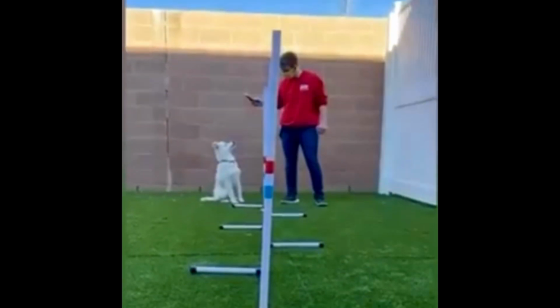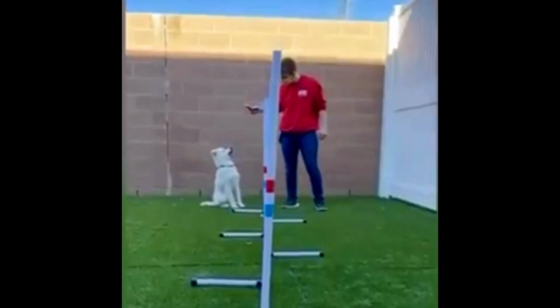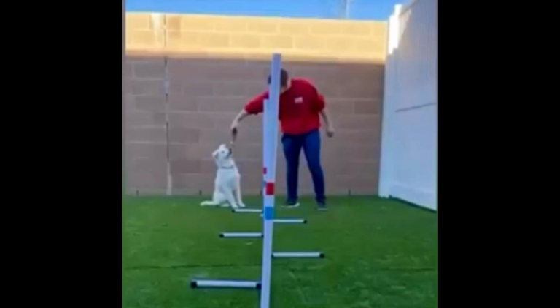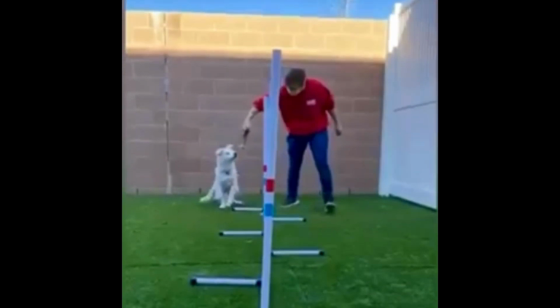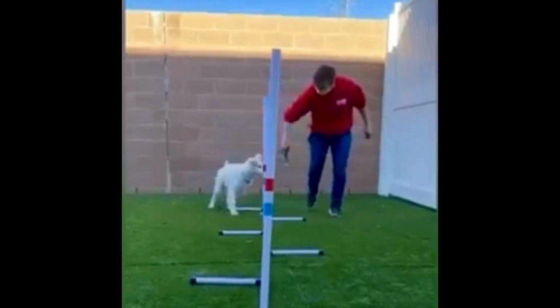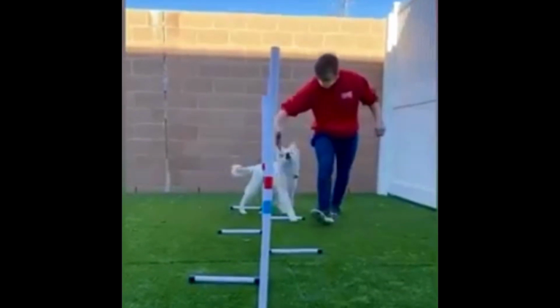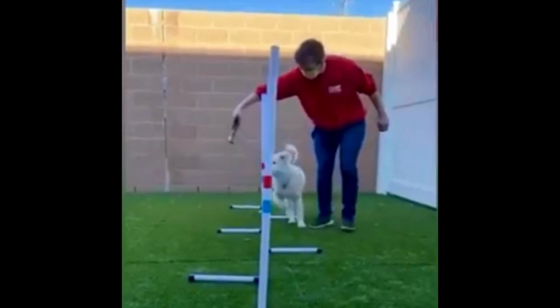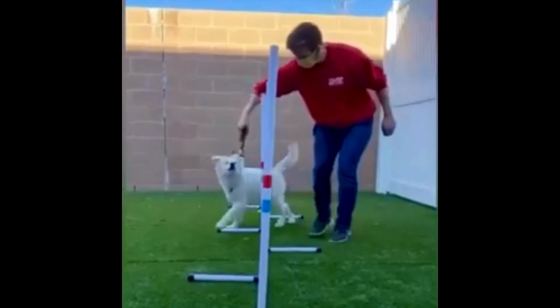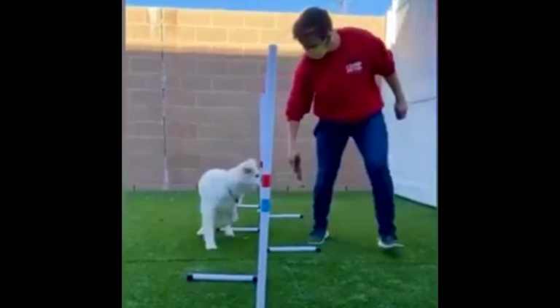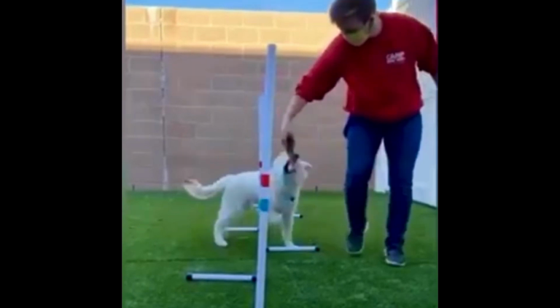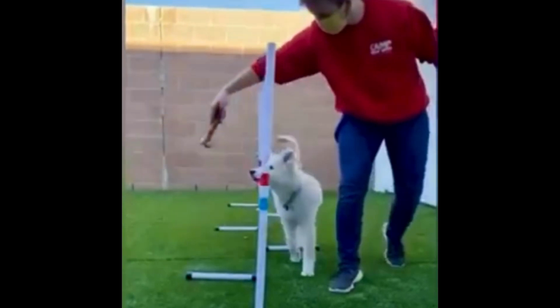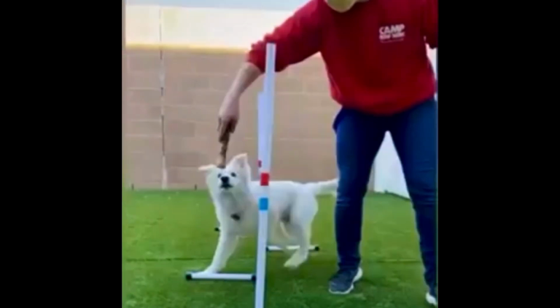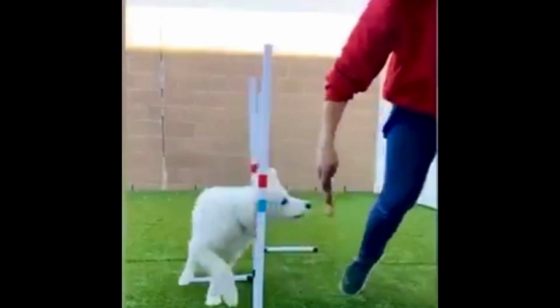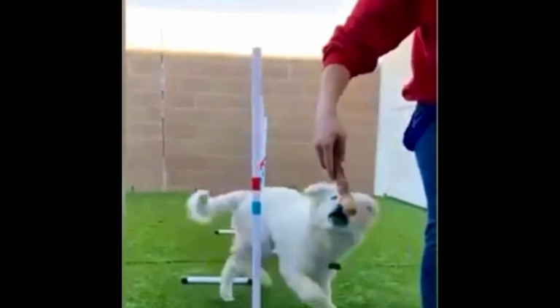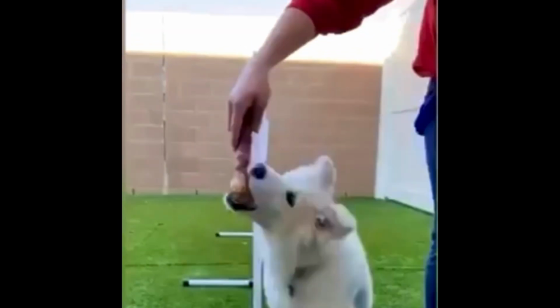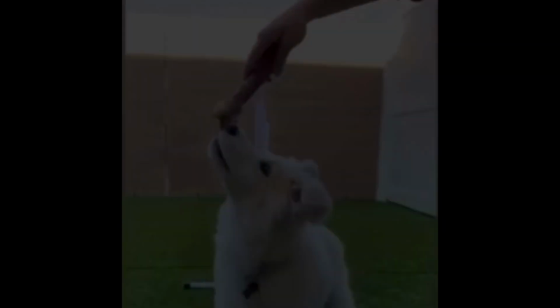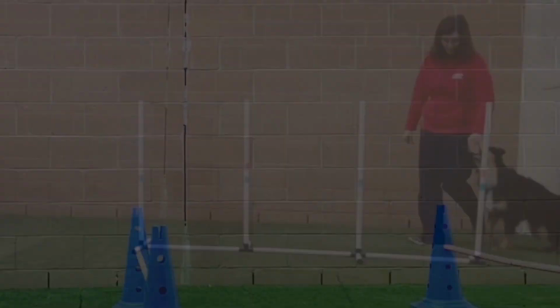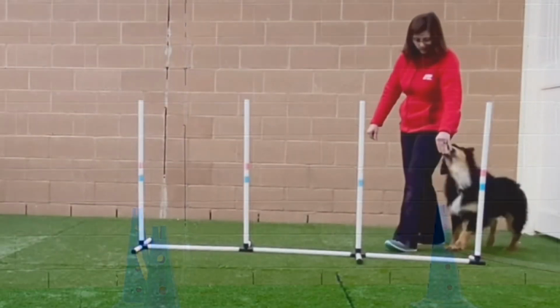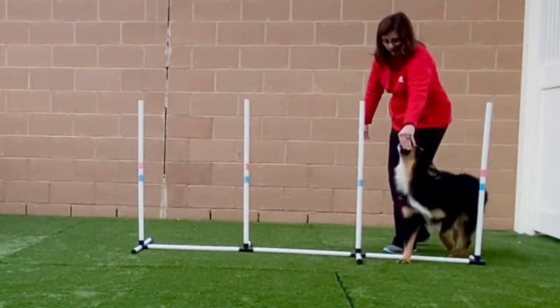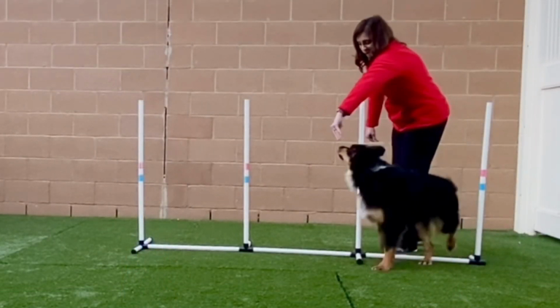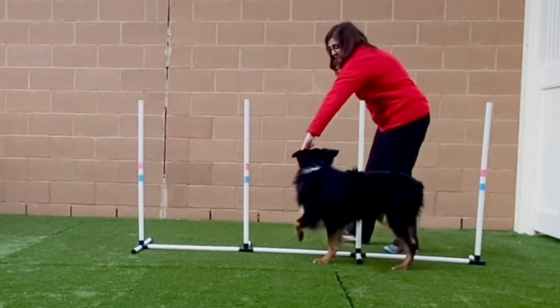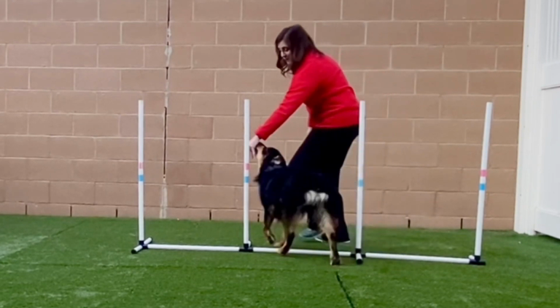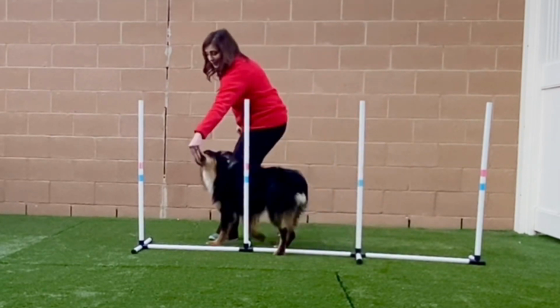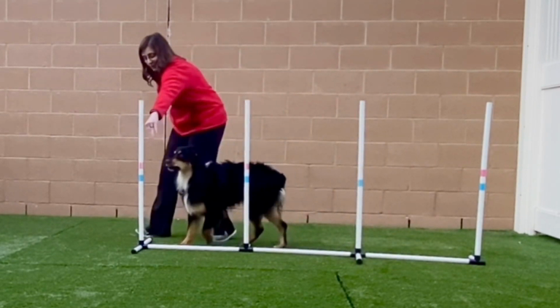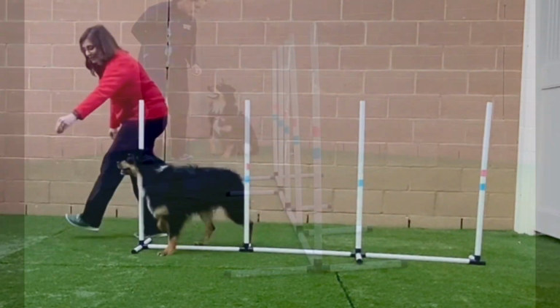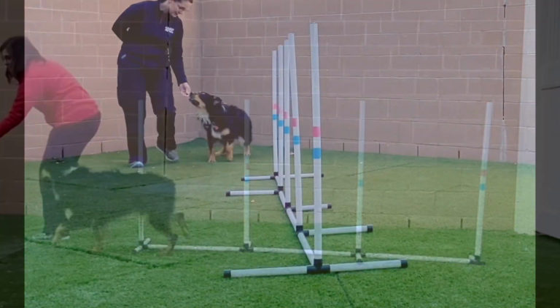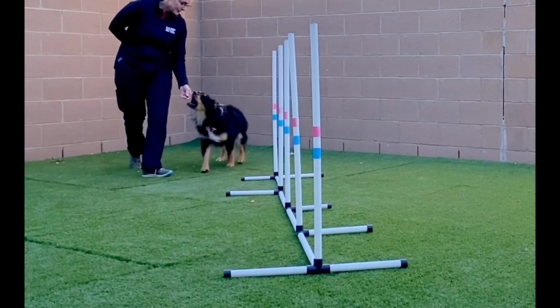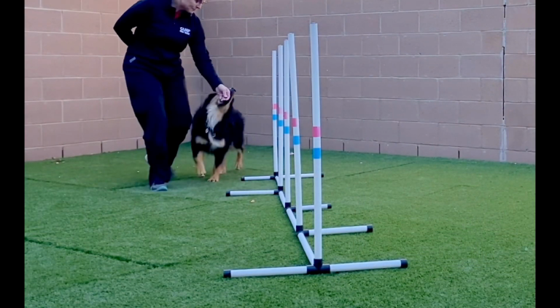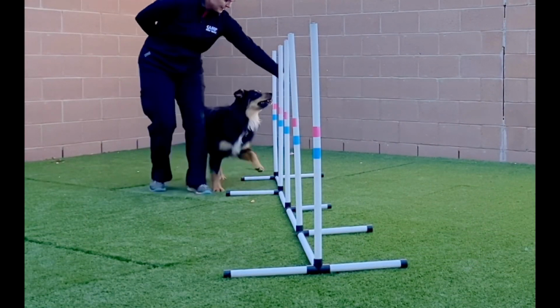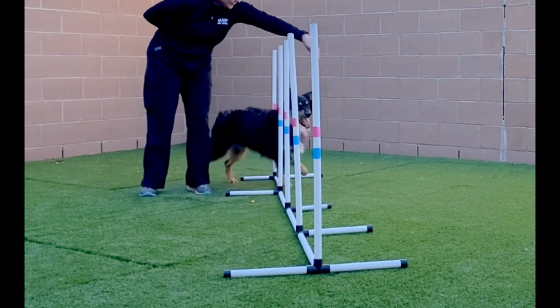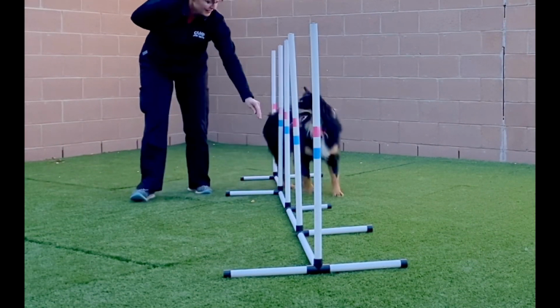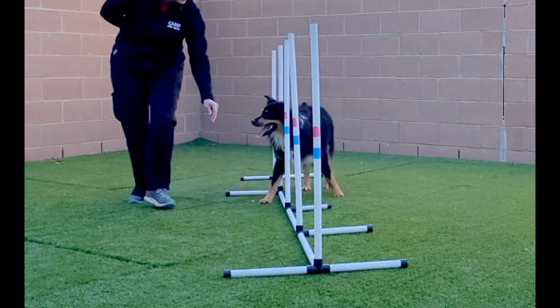Here we are teaching a puppy how to do the weed poles by luring. You can start with four weed poles and then slowly move to a full set.